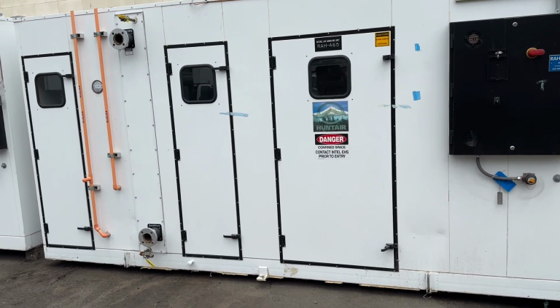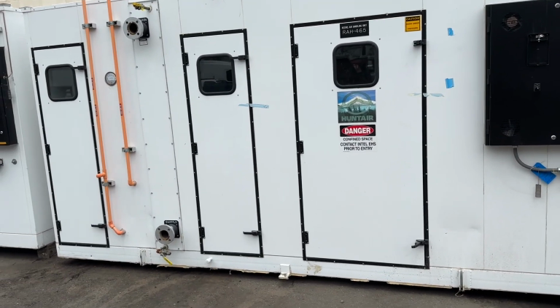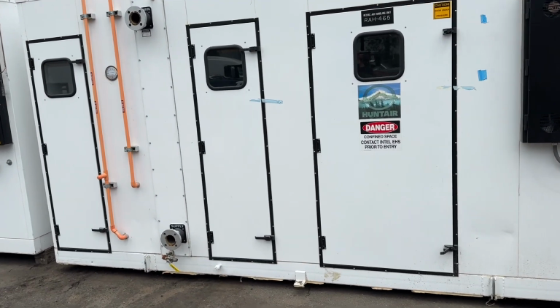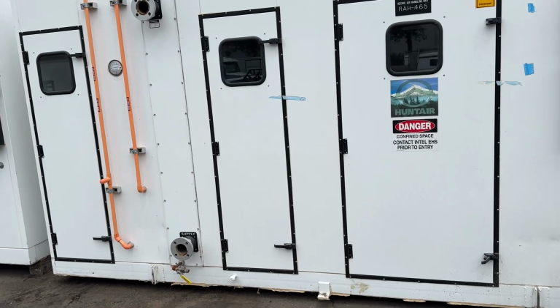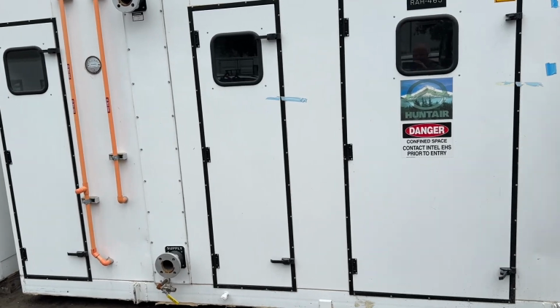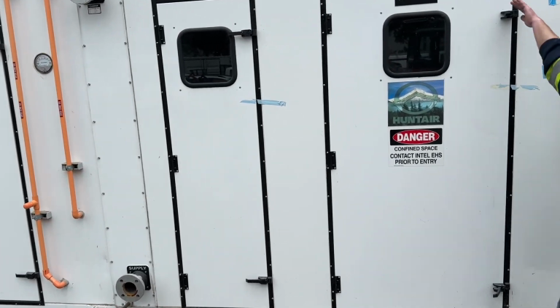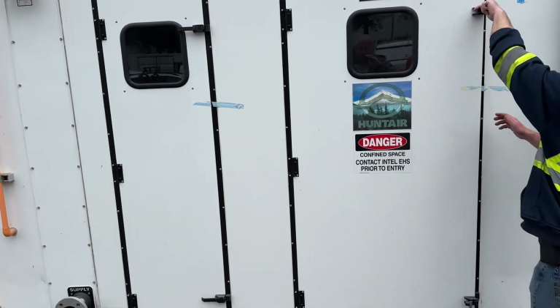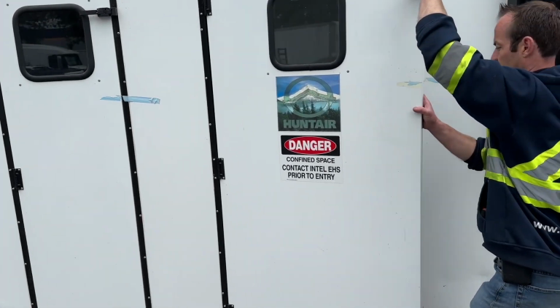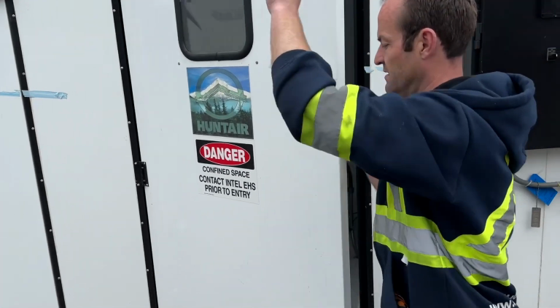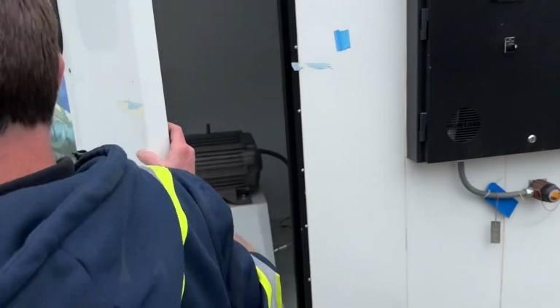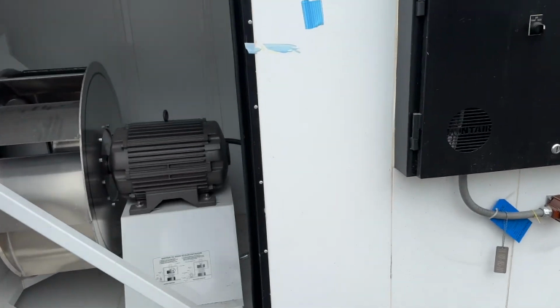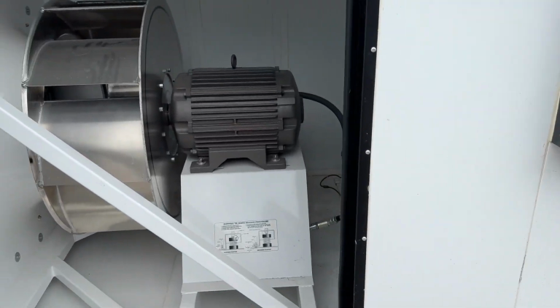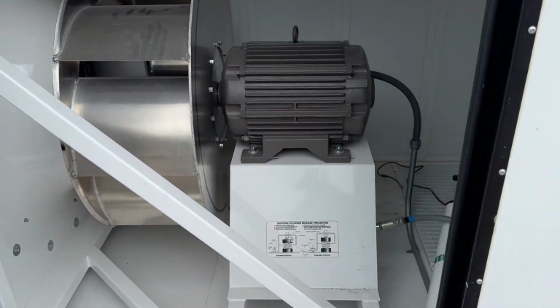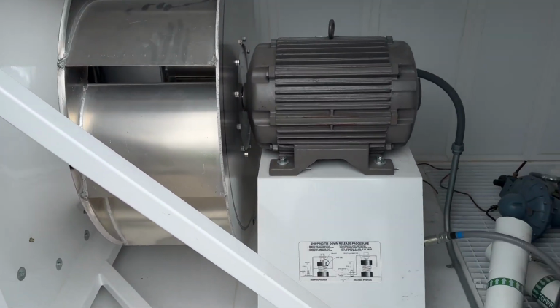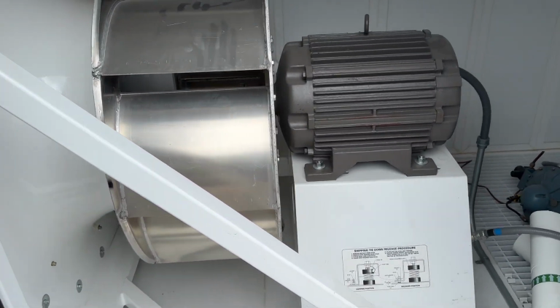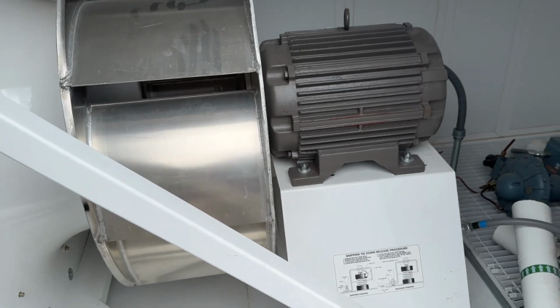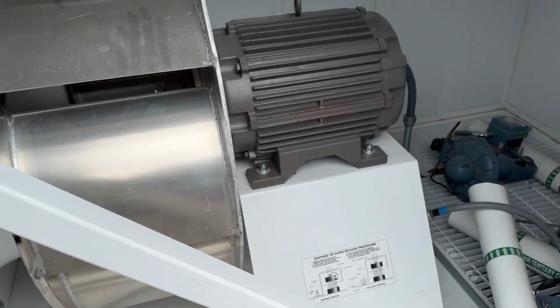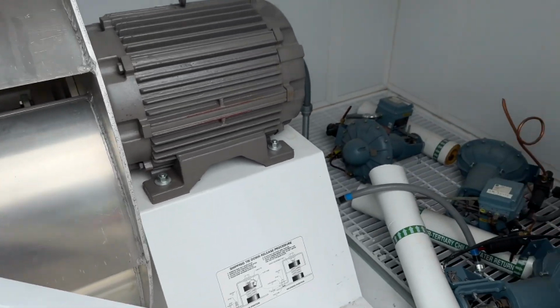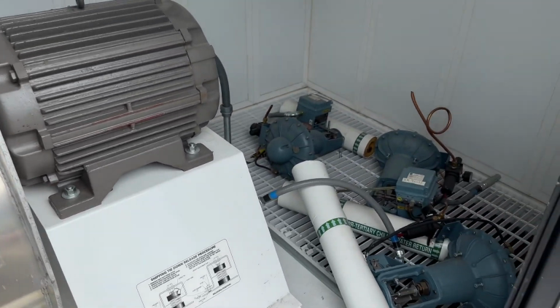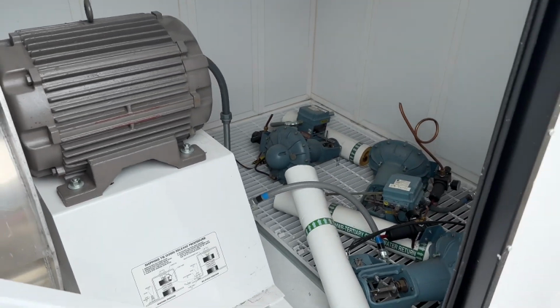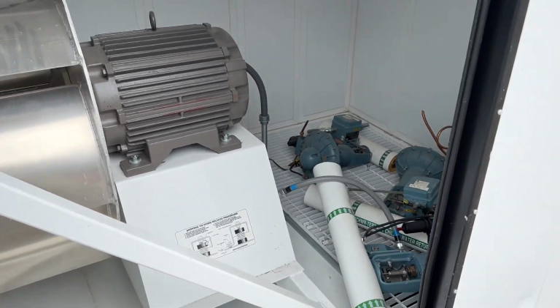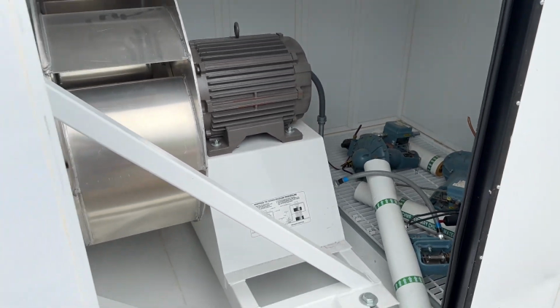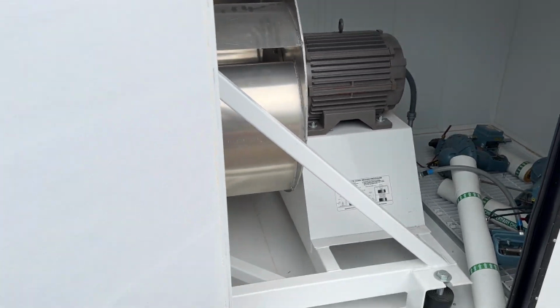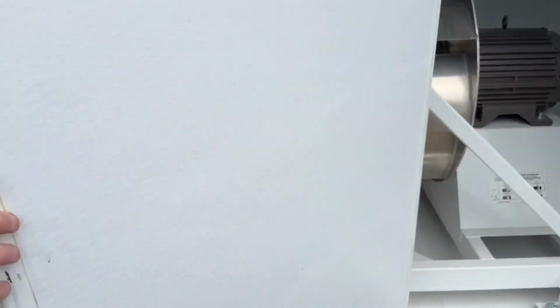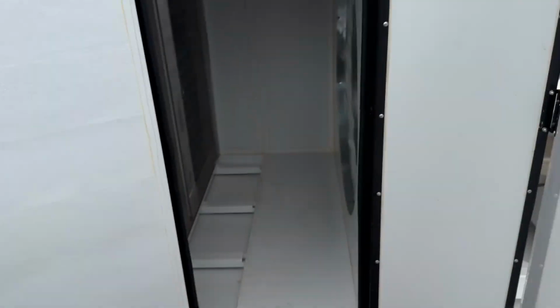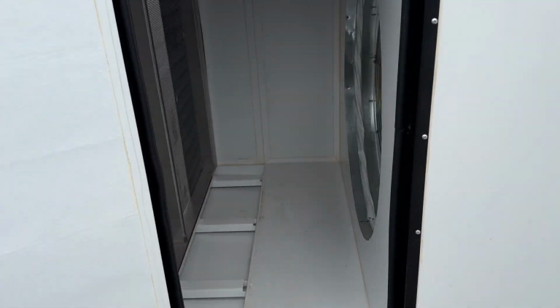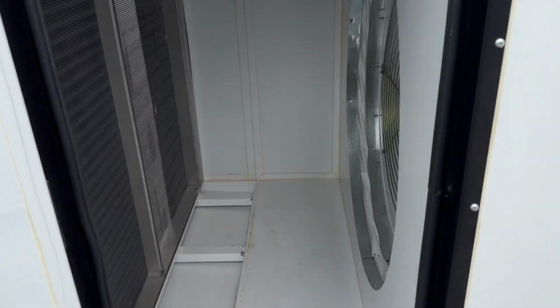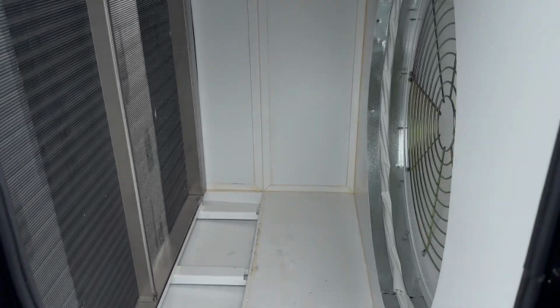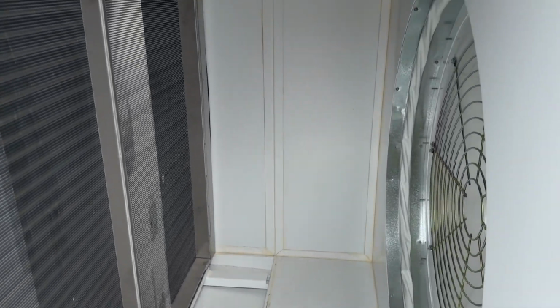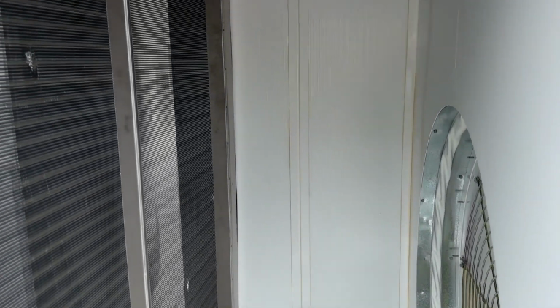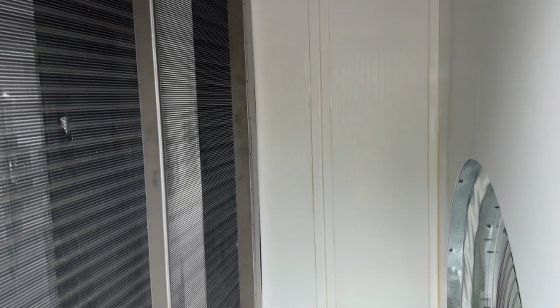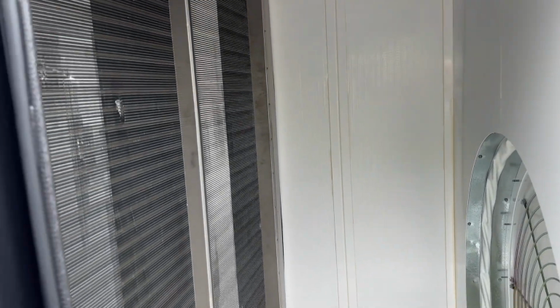Let's have a look inside. Large commercial fan, all sorts of controls. Very nice.